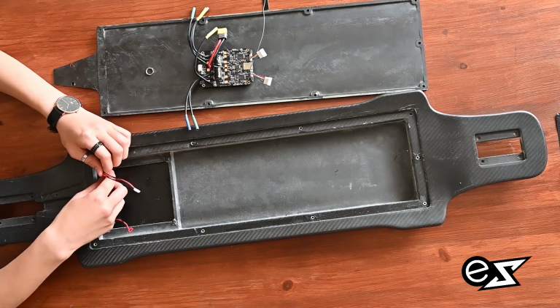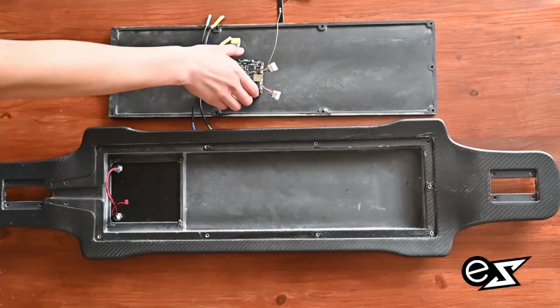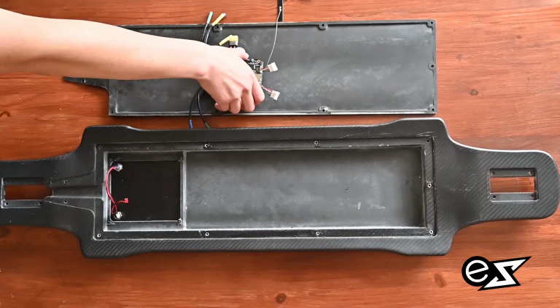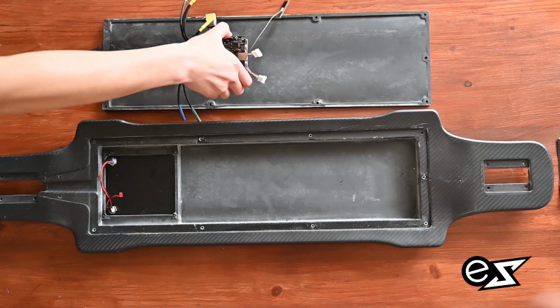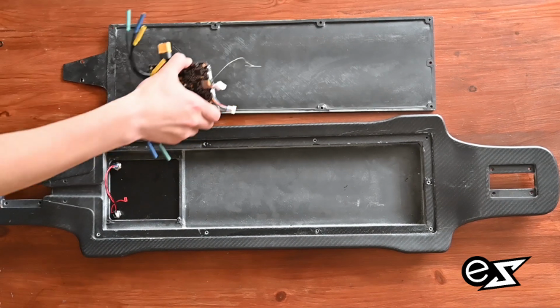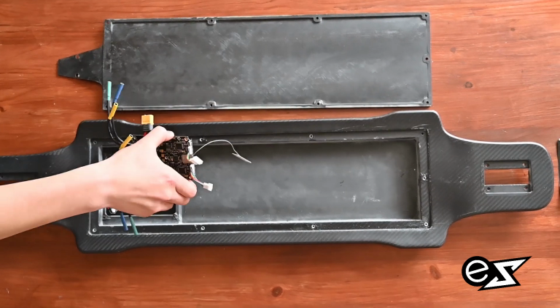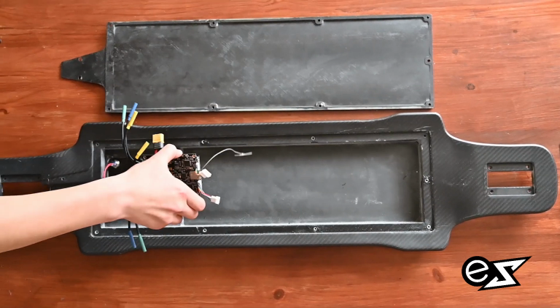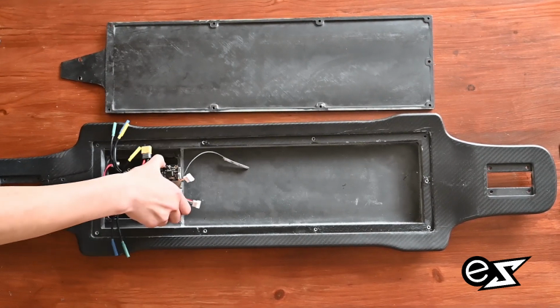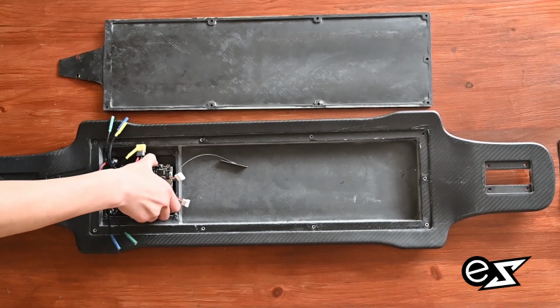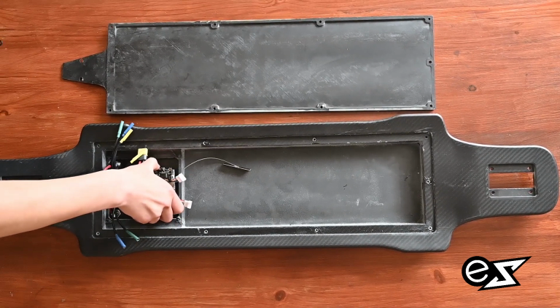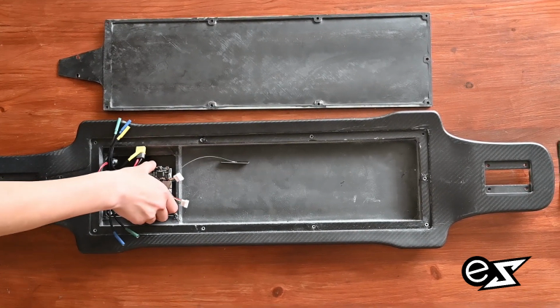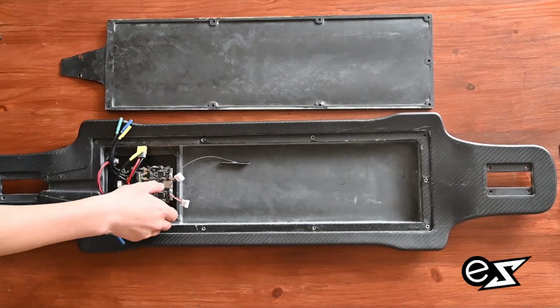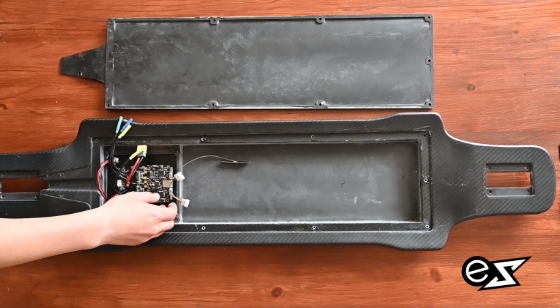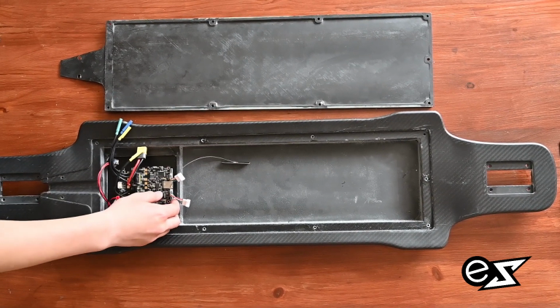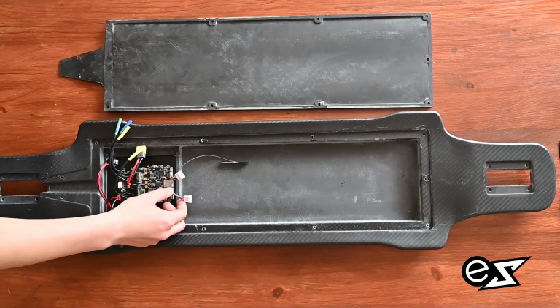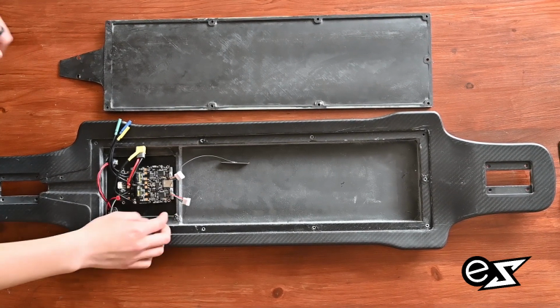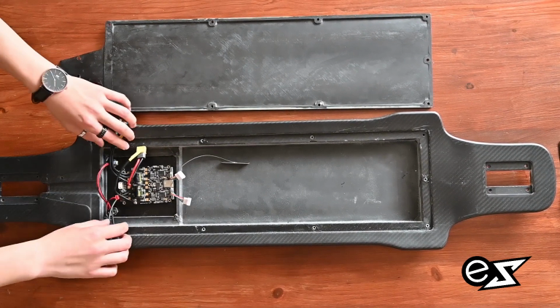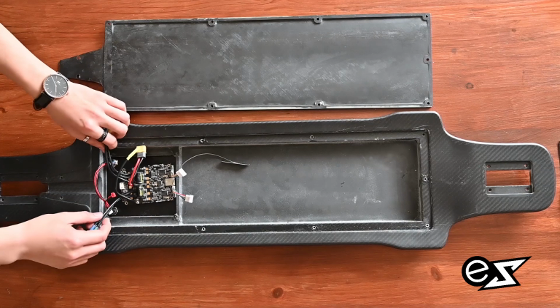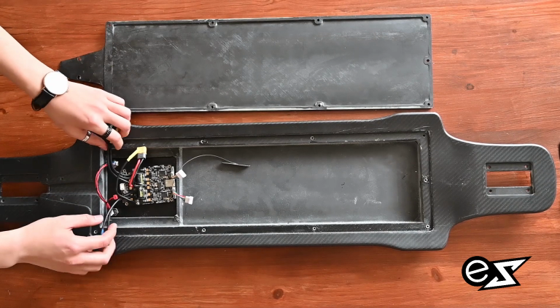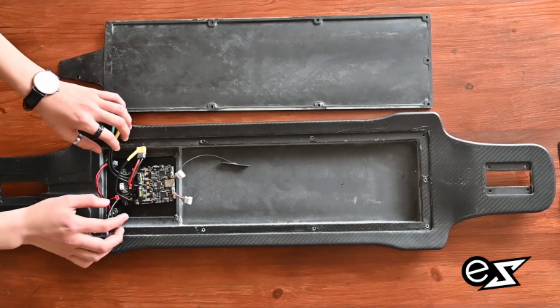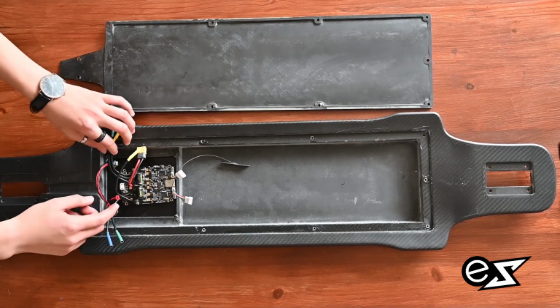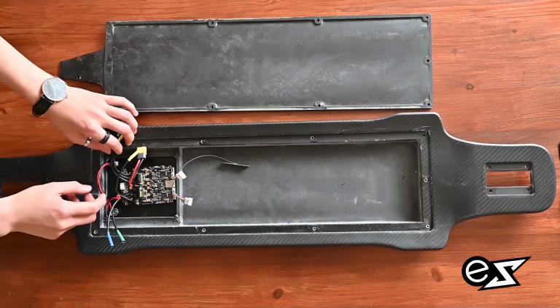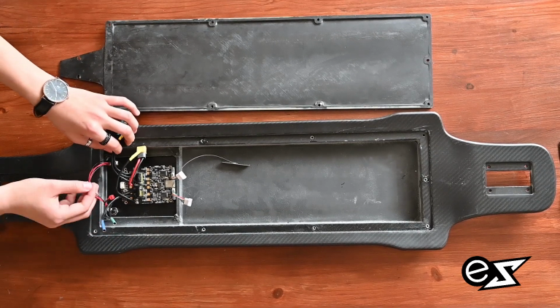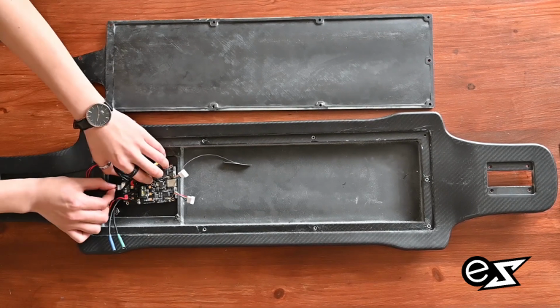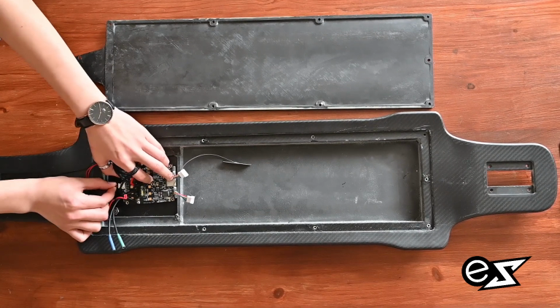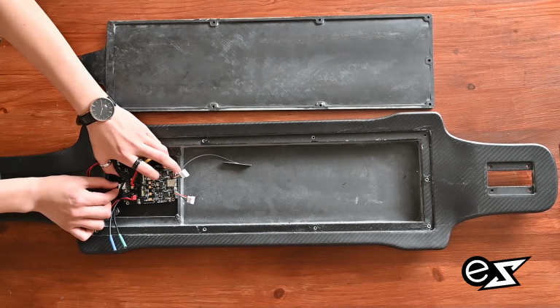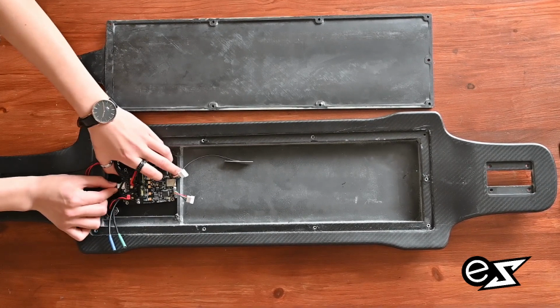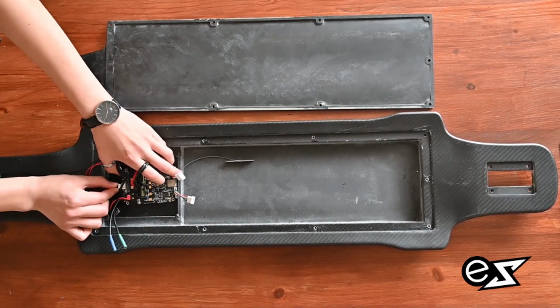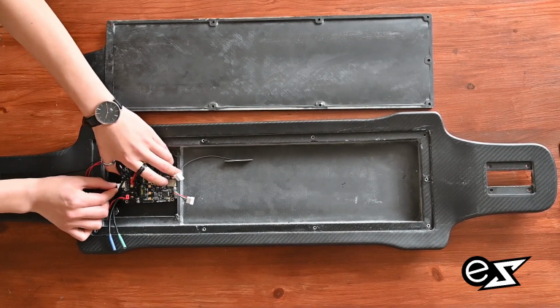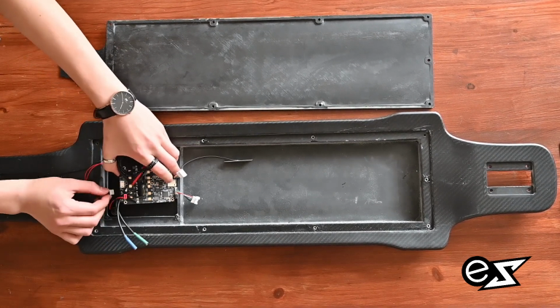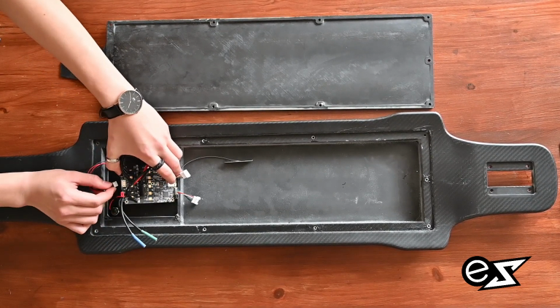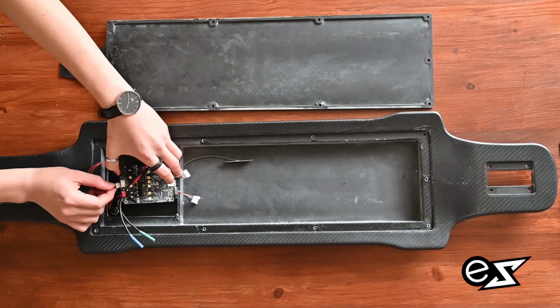Now you just put the controller into the deck to make sure that everything fits inside. If everything is okay, all you have to do is plug the power switch back into the controller.